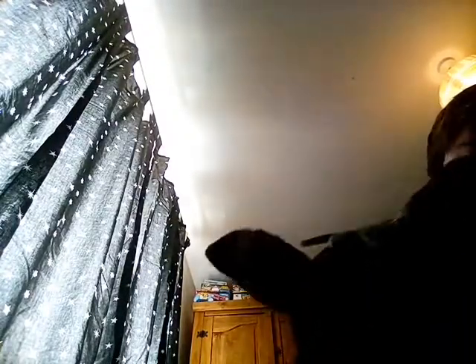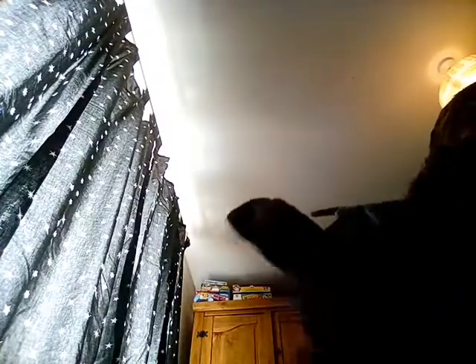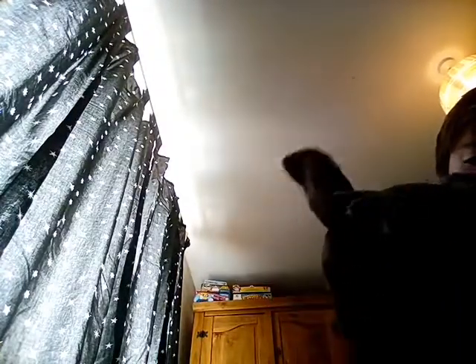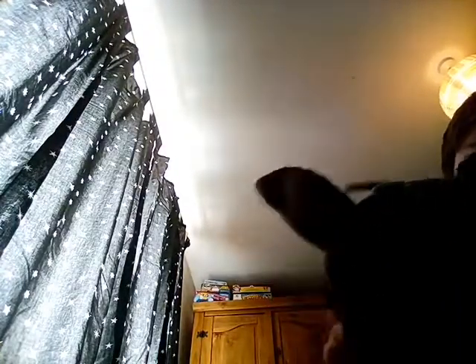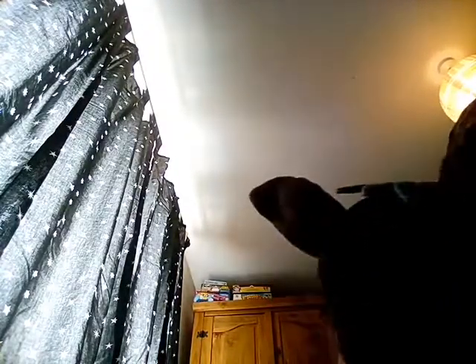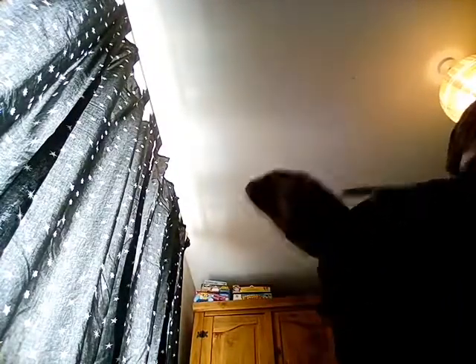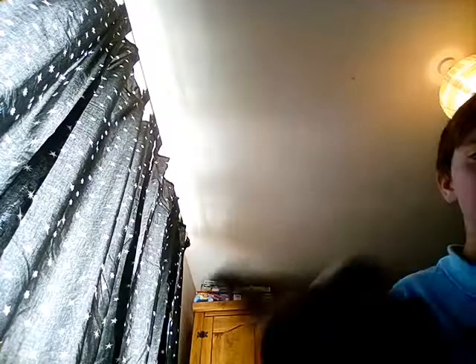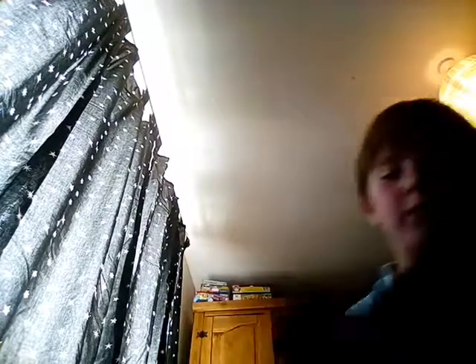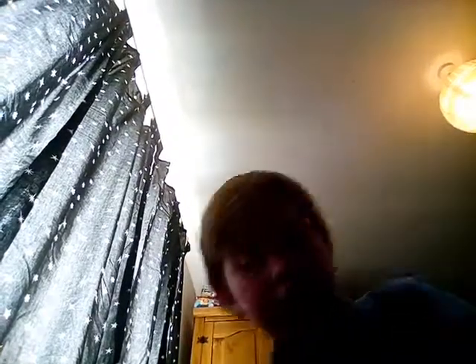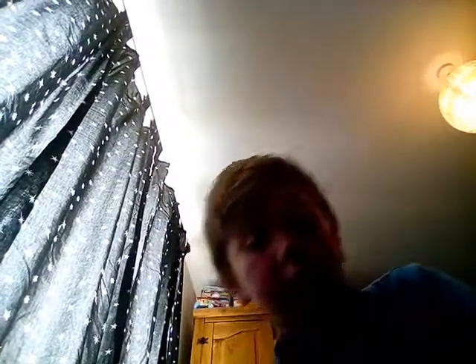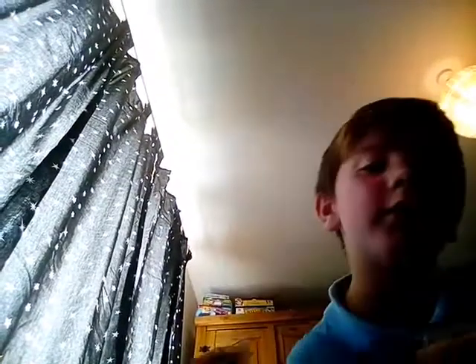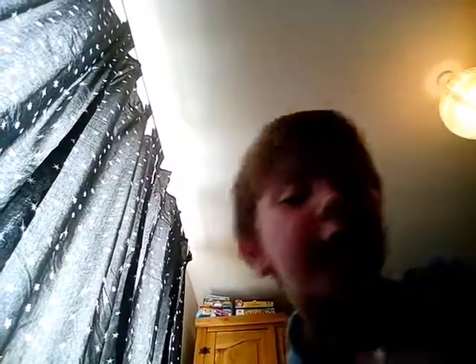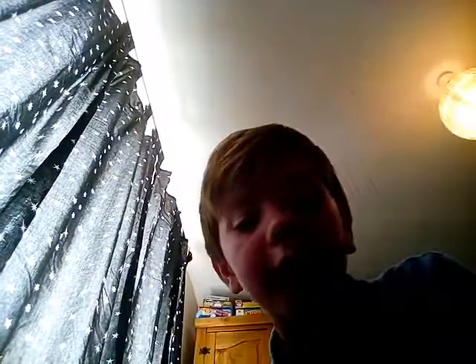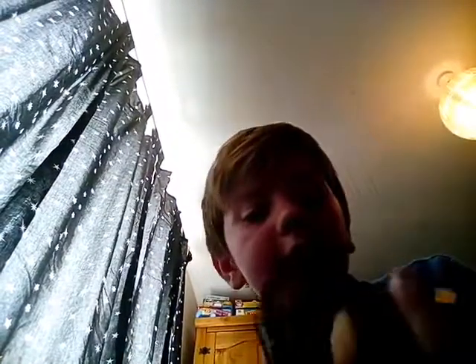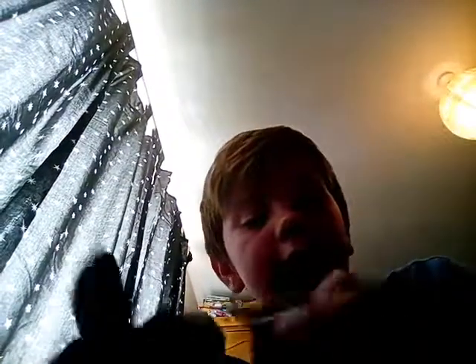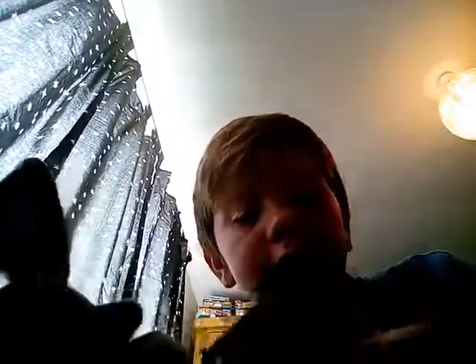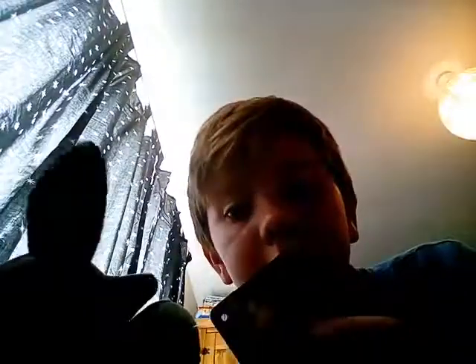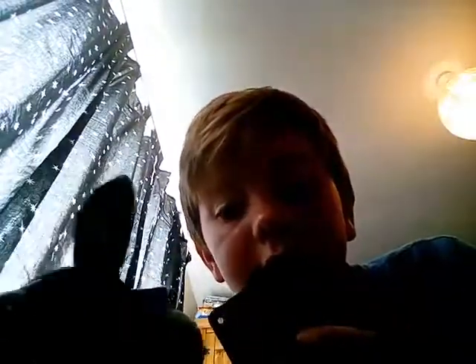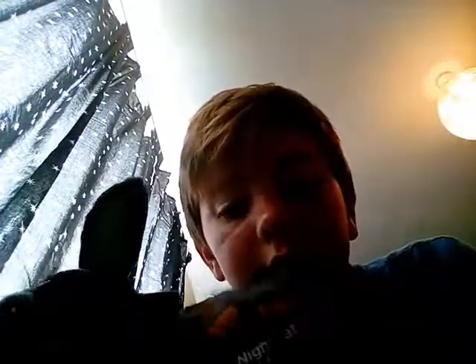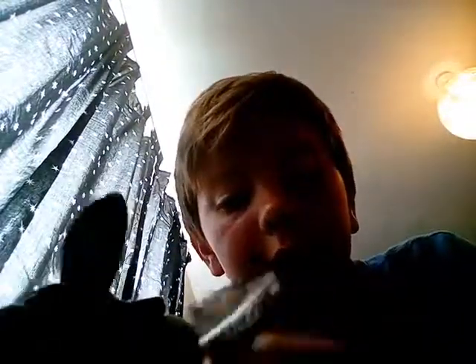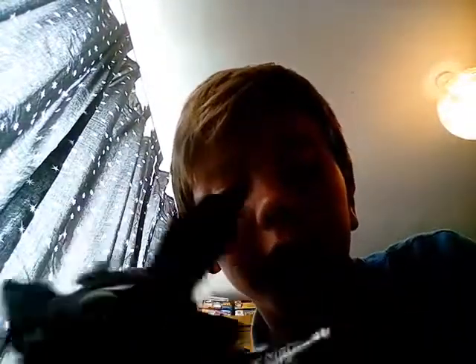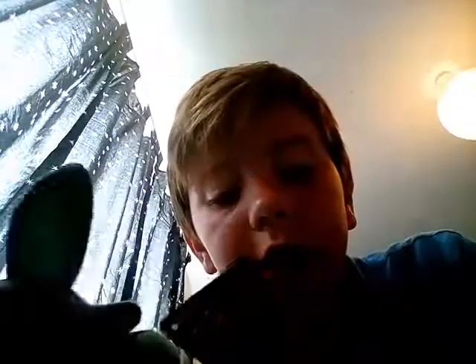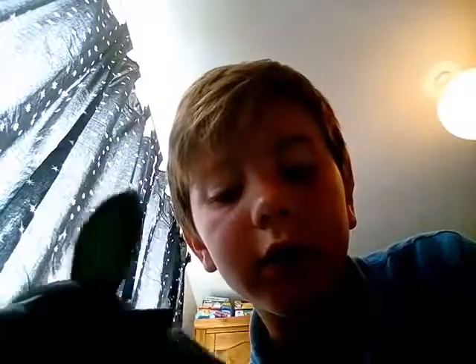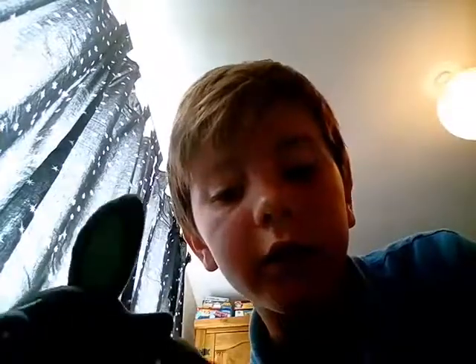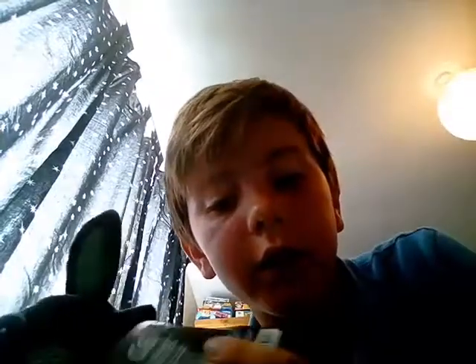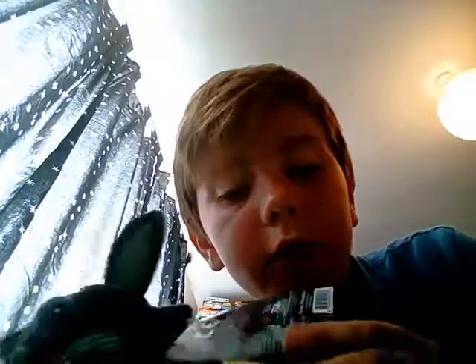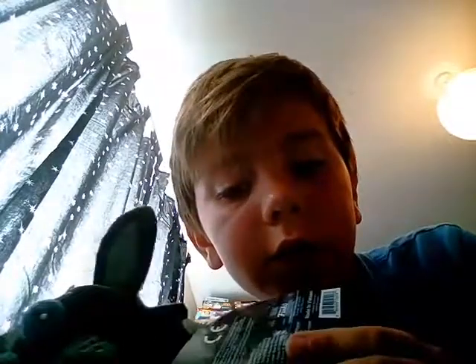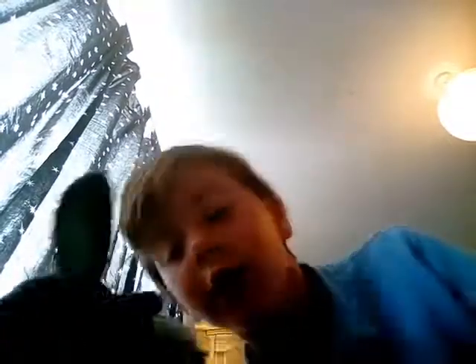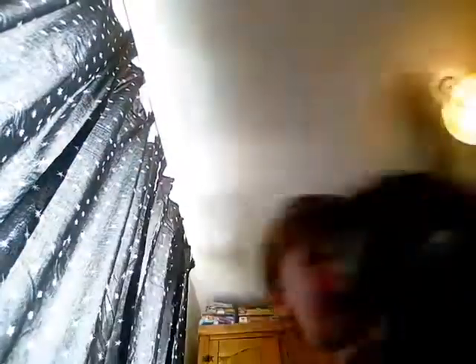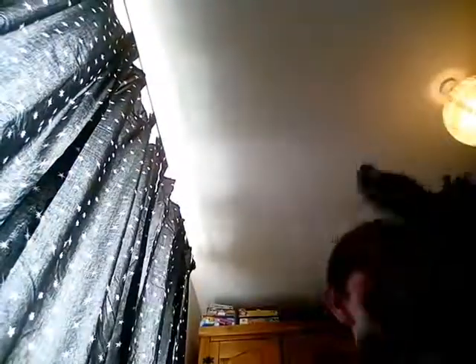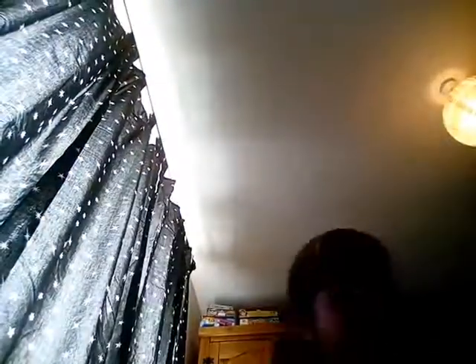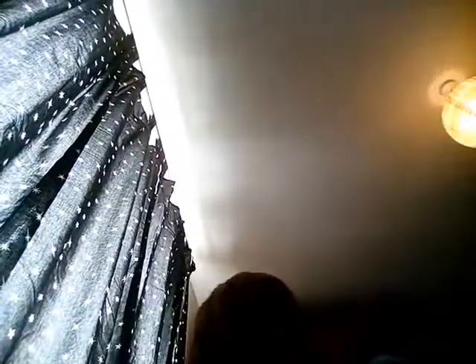It's made by Funko. Here's the tag right there, and then there's the thing on the back.